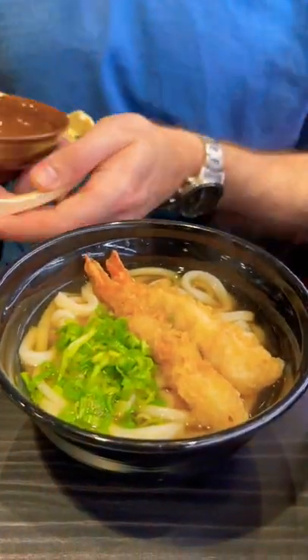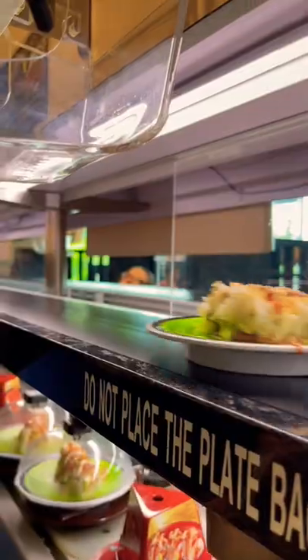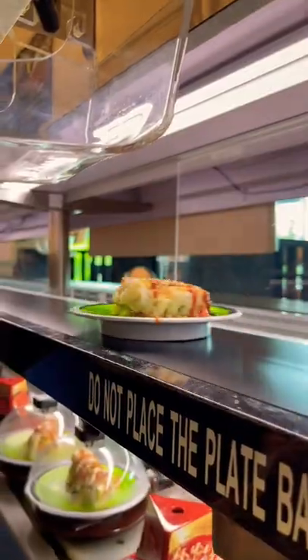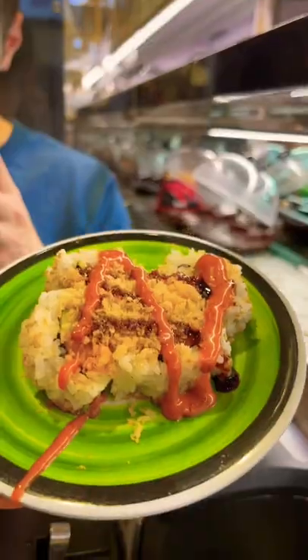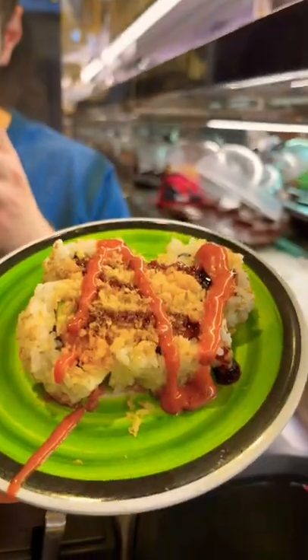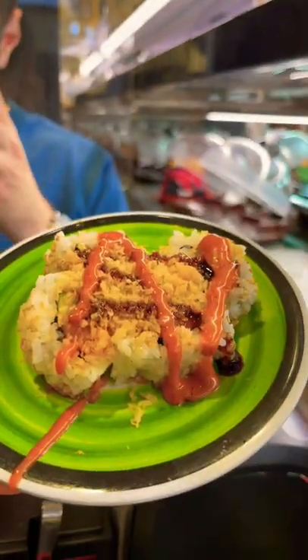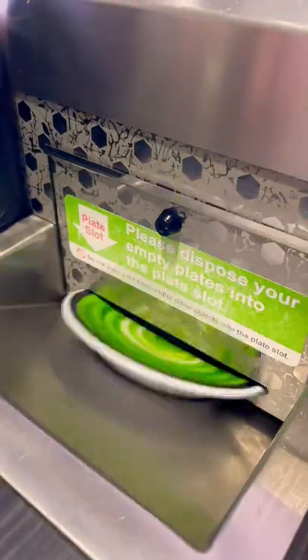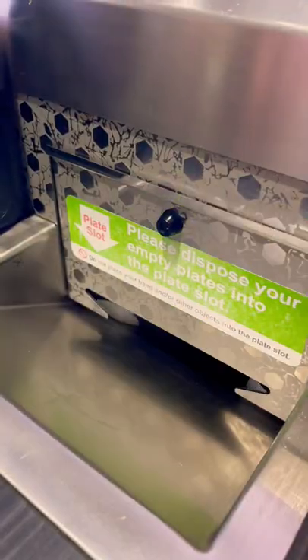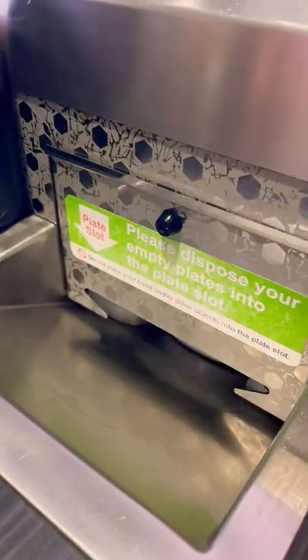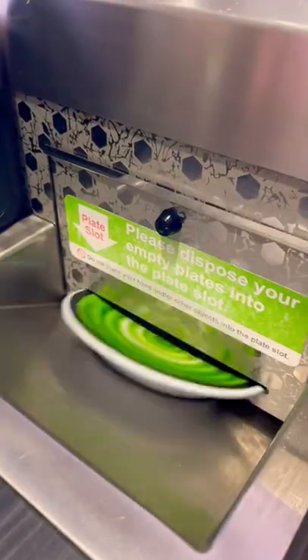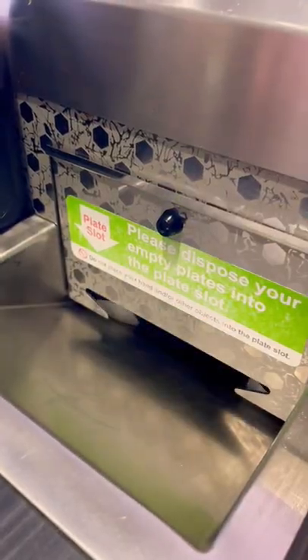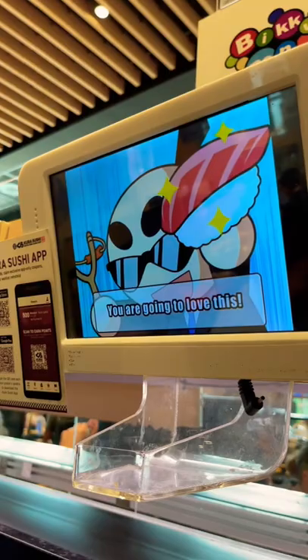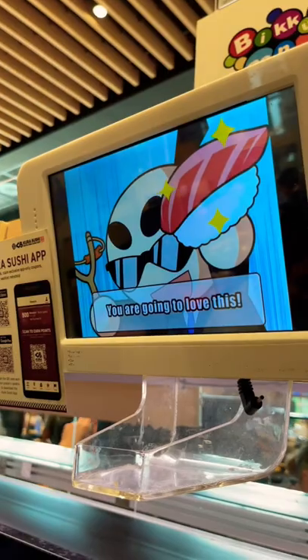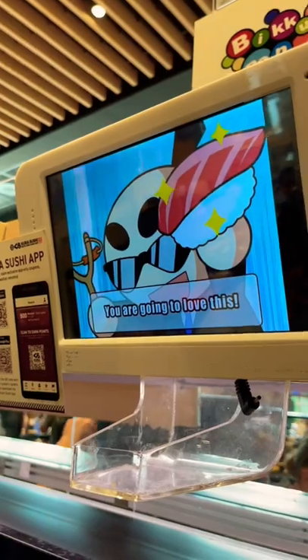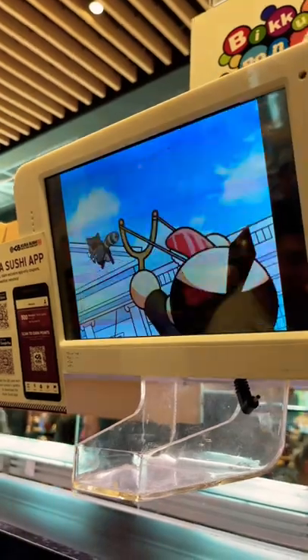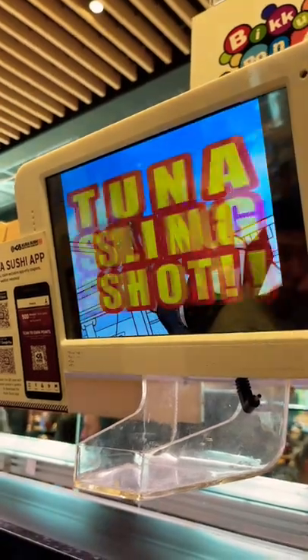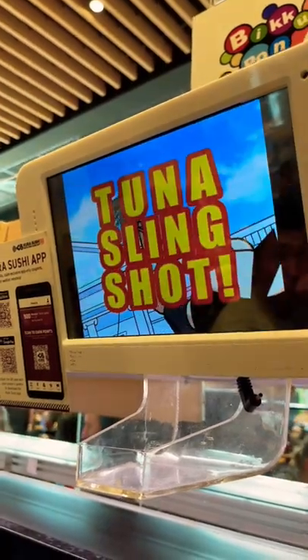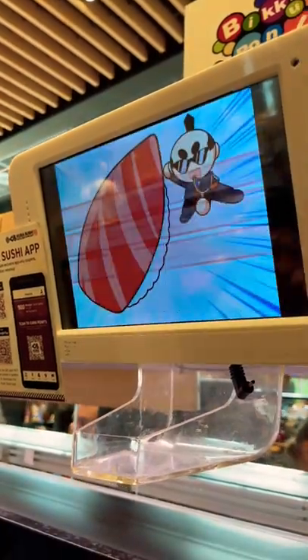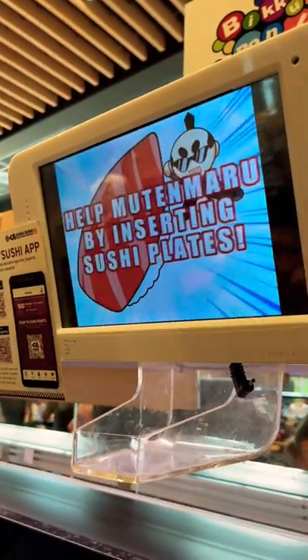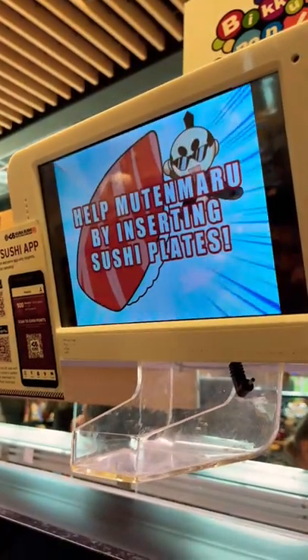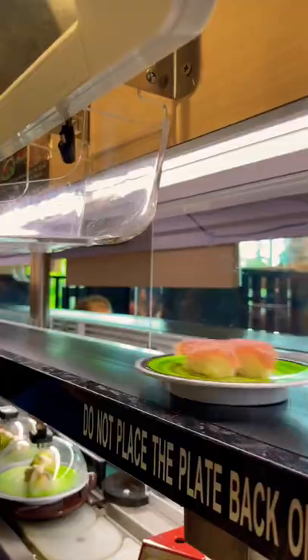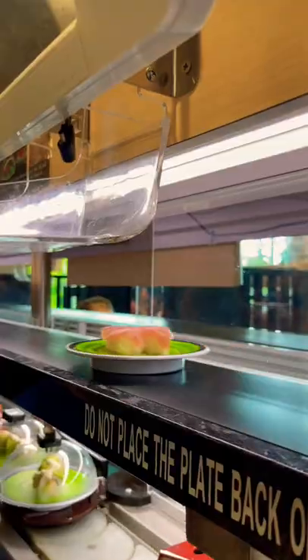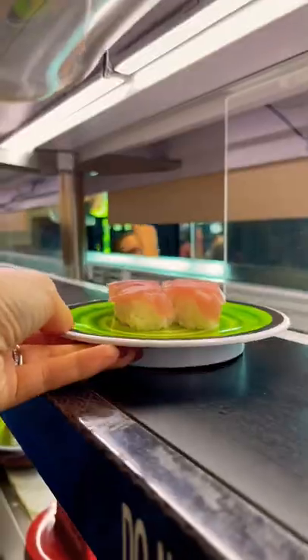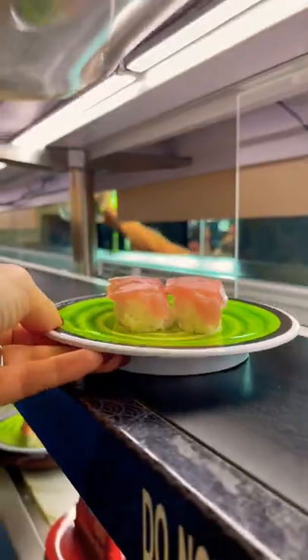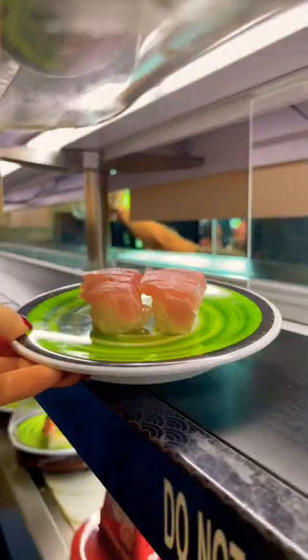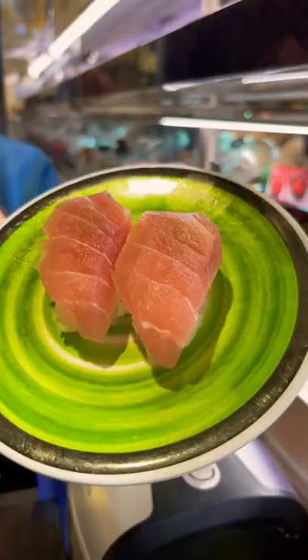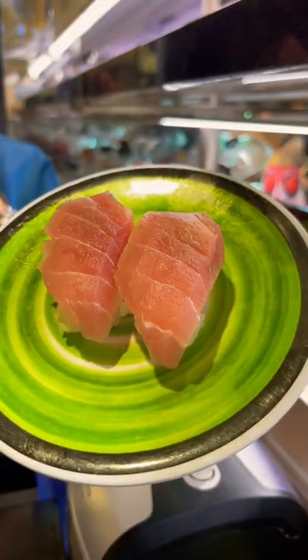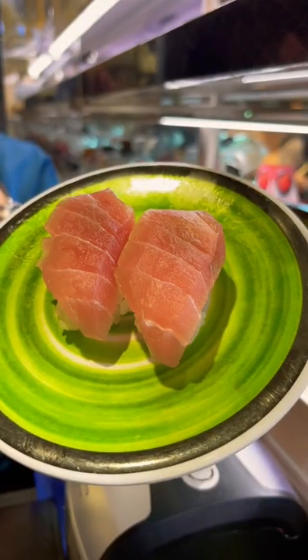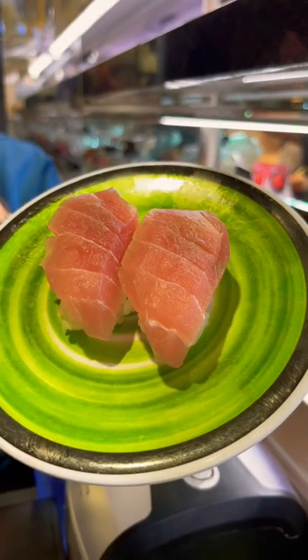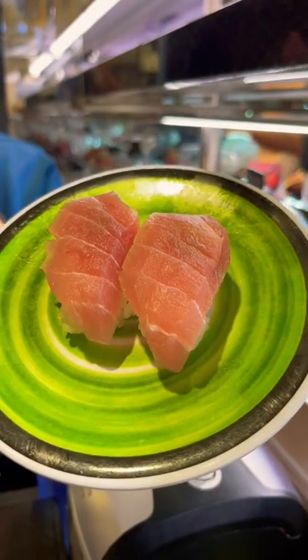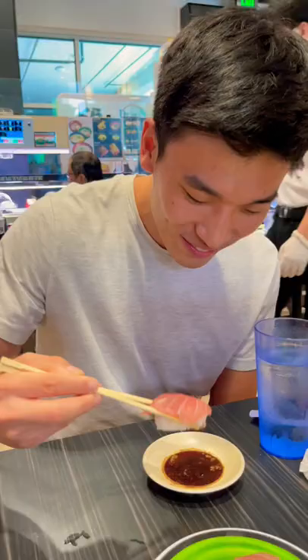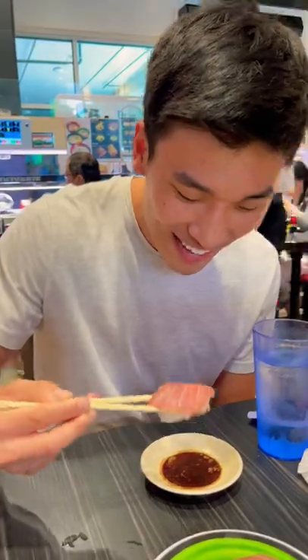Who ordered the crunchy roll? When you eat enough plates, the menu screen will pop up with a little cartoon. We ordered a tuna nigiri to follow the theme. Nice job, Kura — you convinced us.